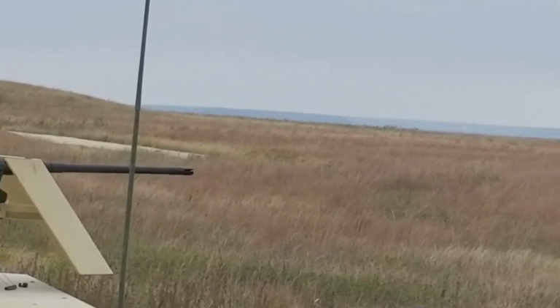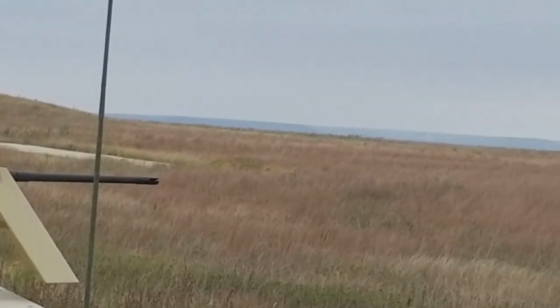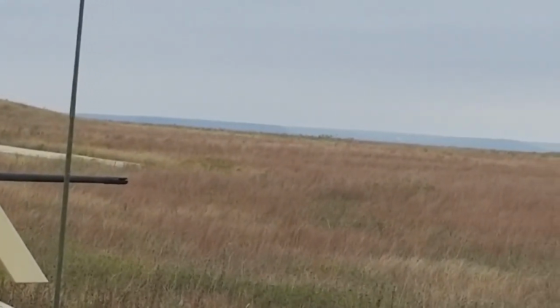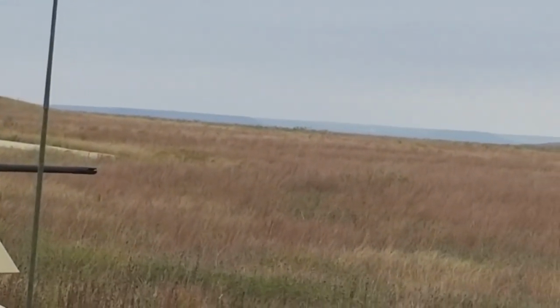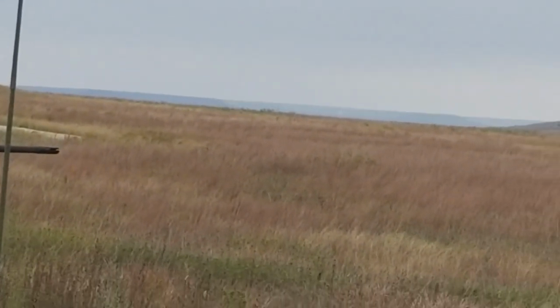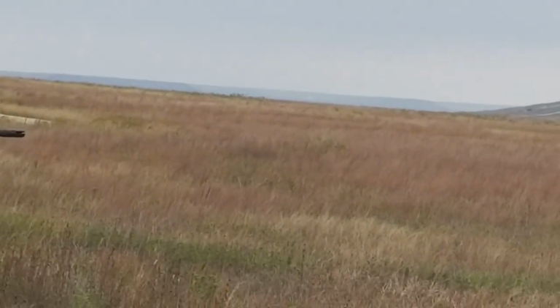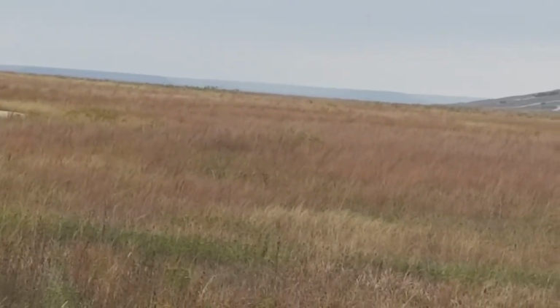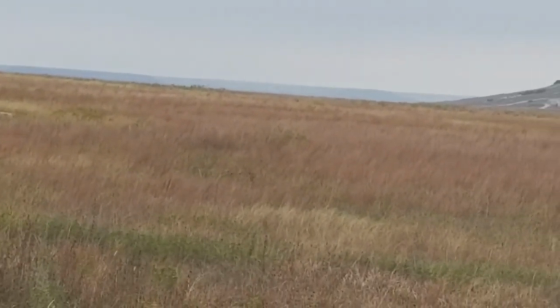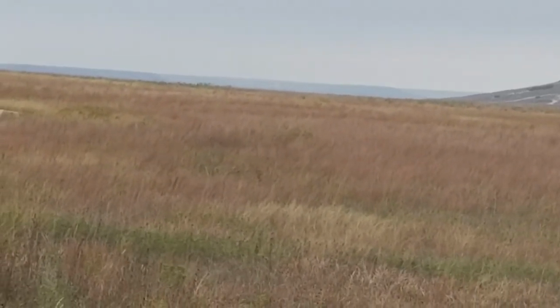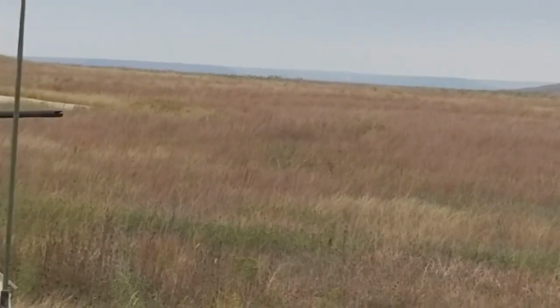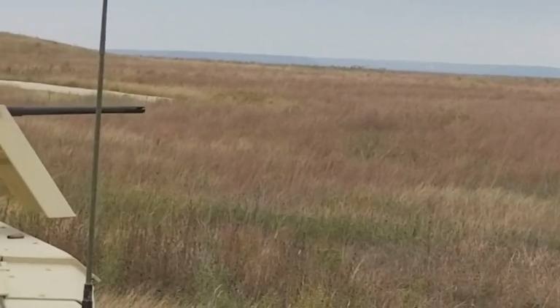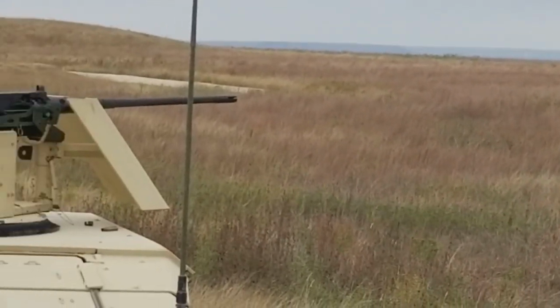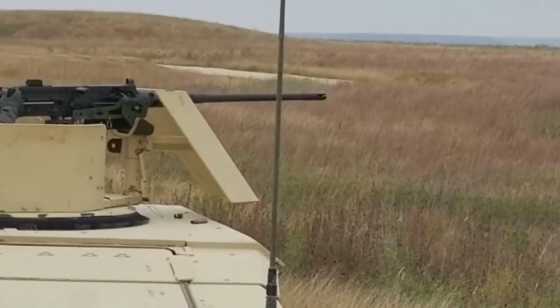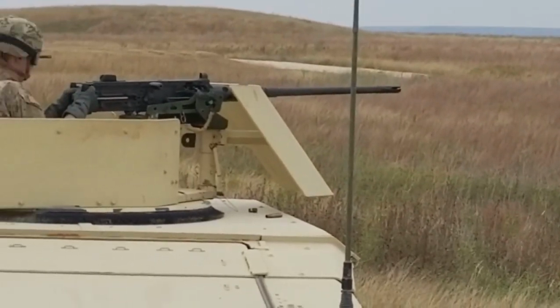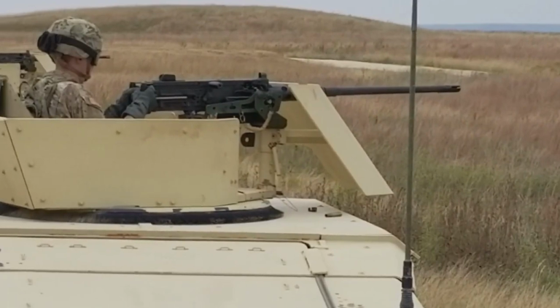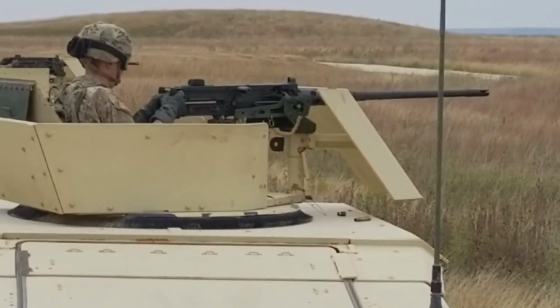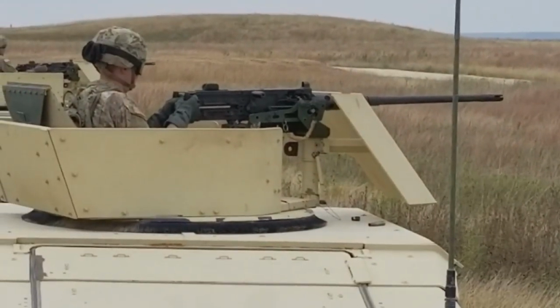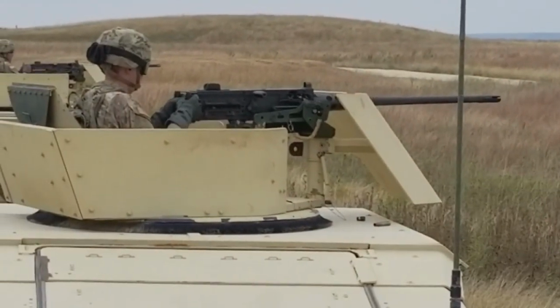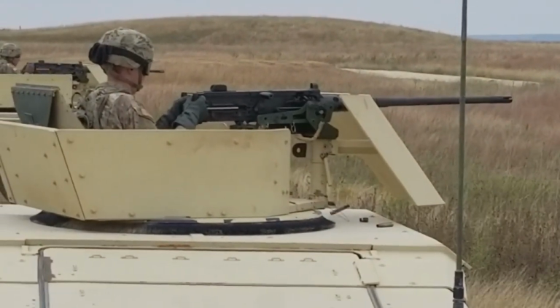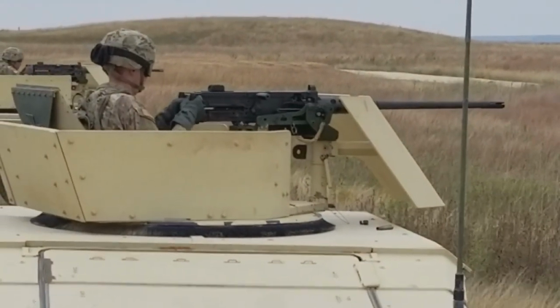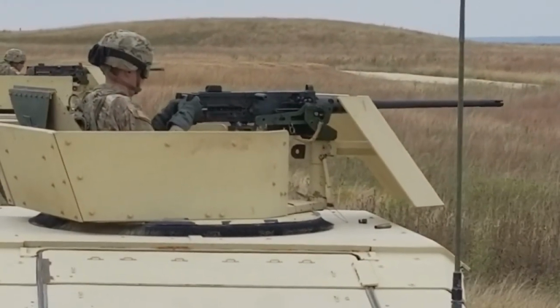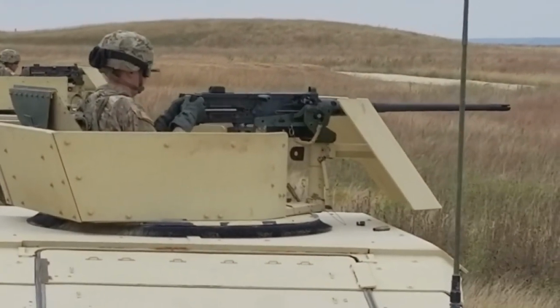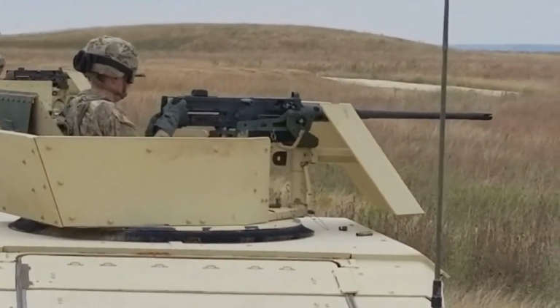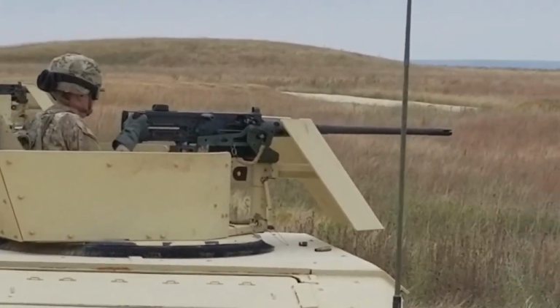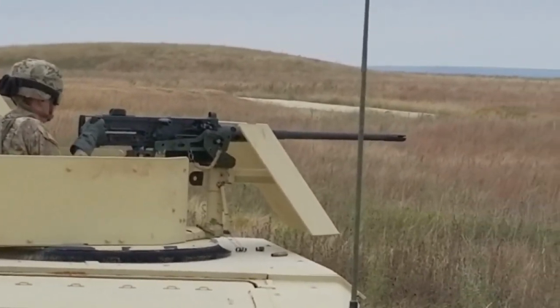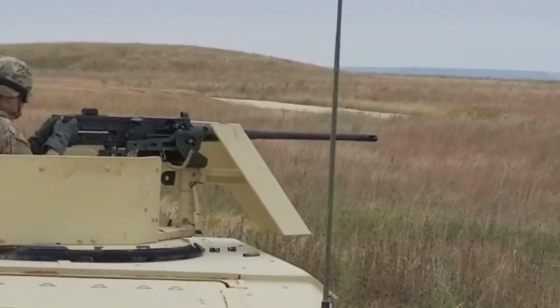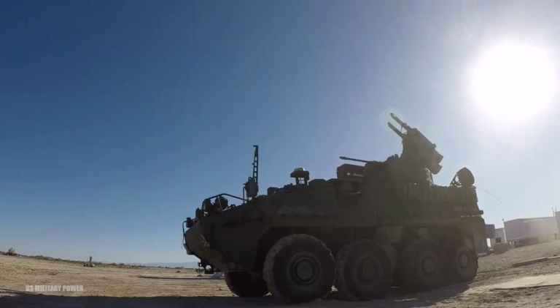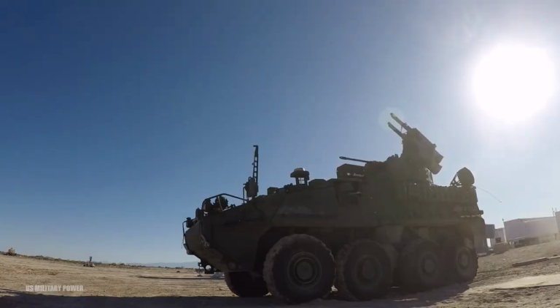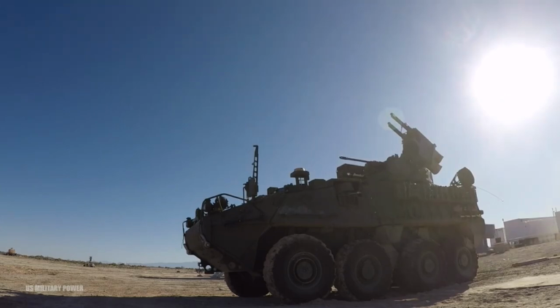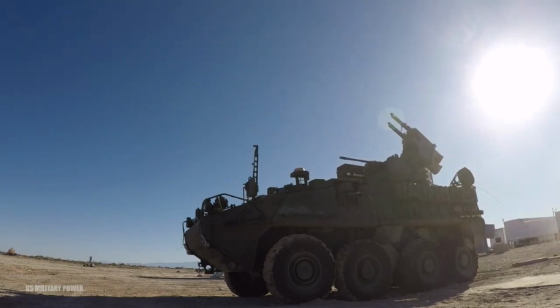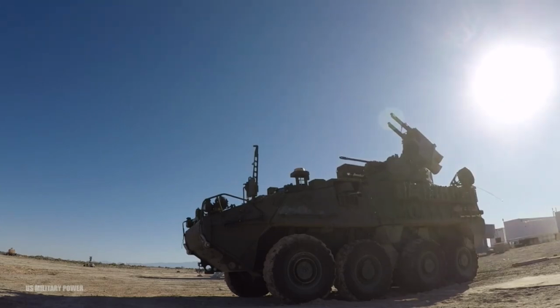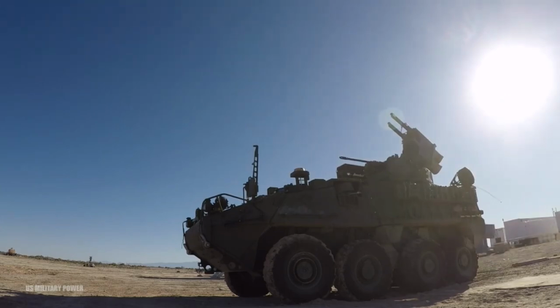With the growing threat from missiles, rockets, artillery, and mortars, as well as unmanned aerial systems, air defense artillery forces will continue to be at the forefront in the defense of America and her allies.